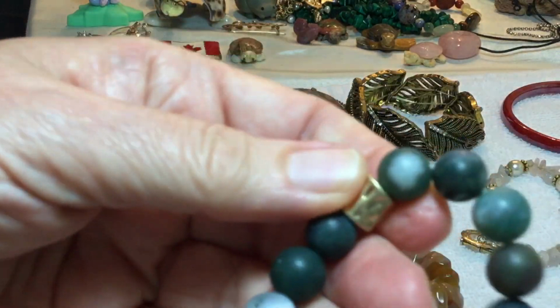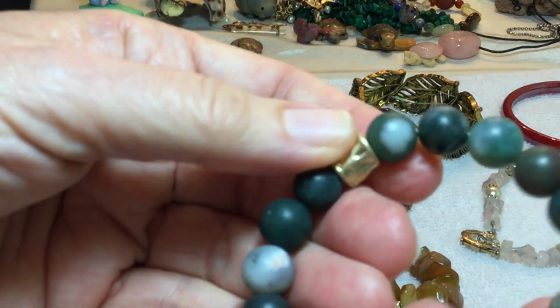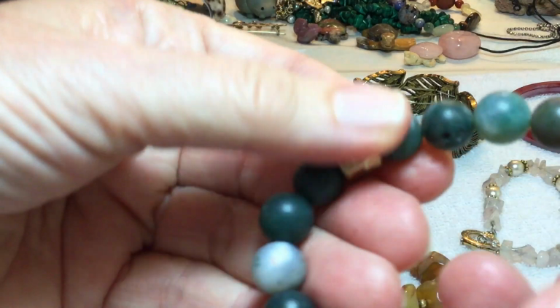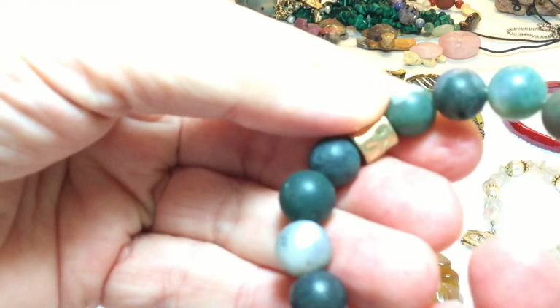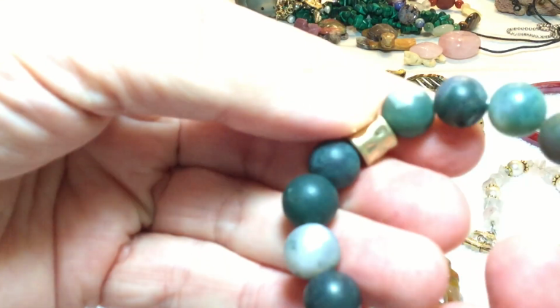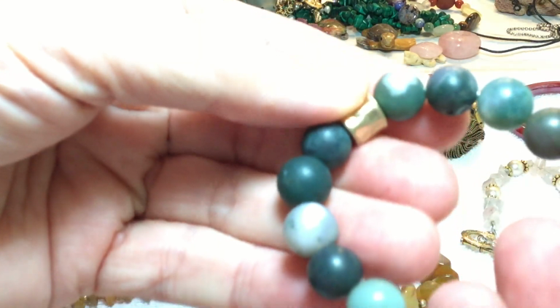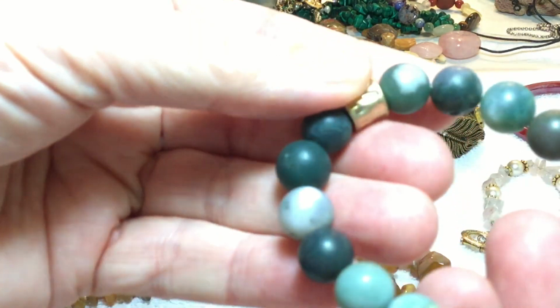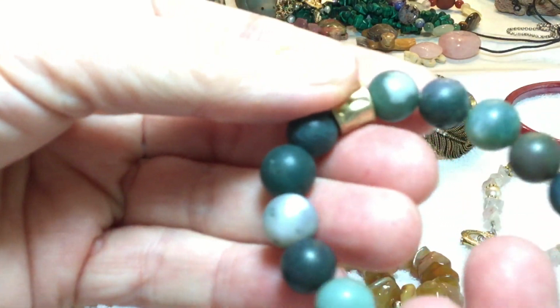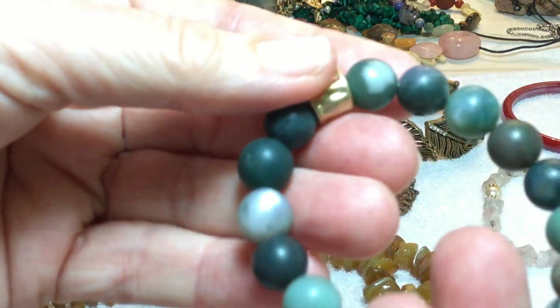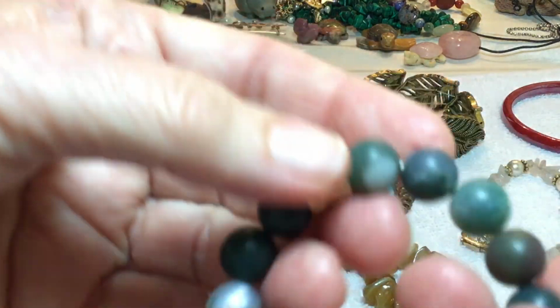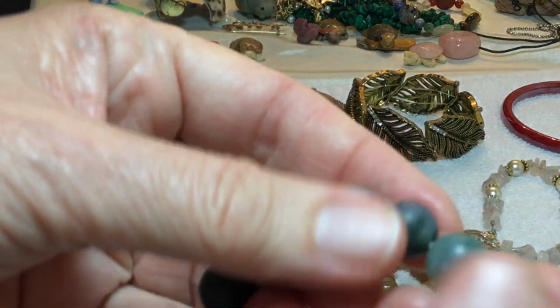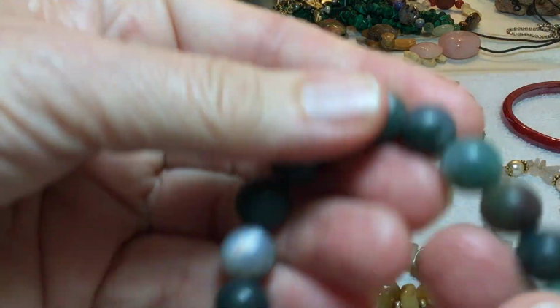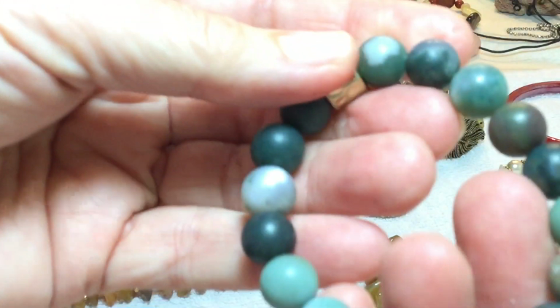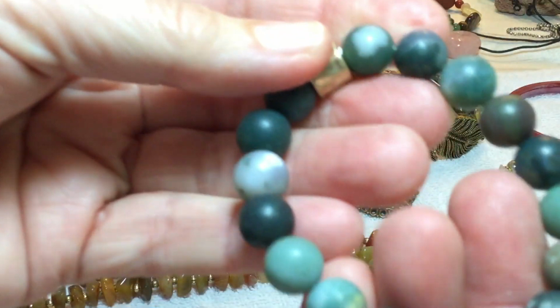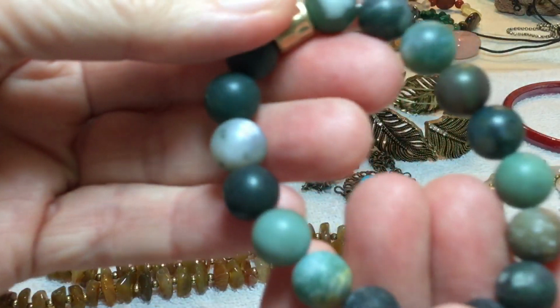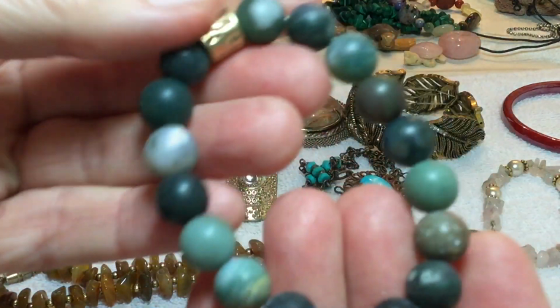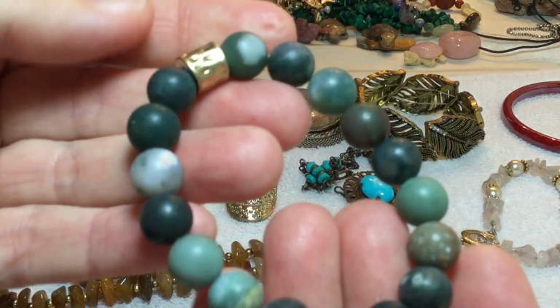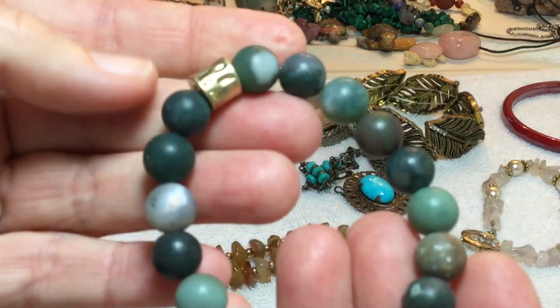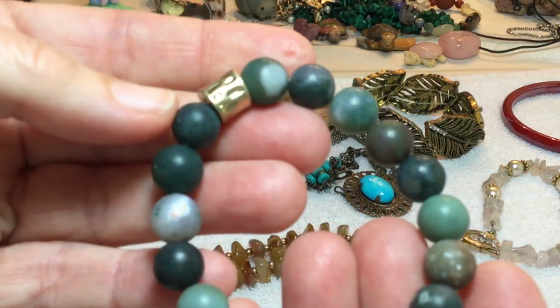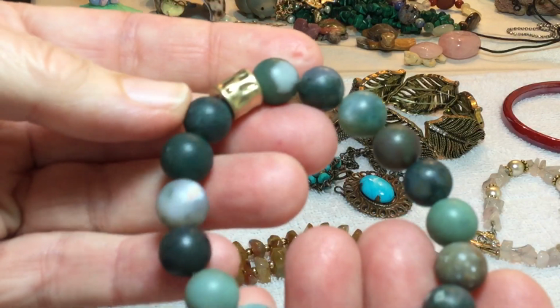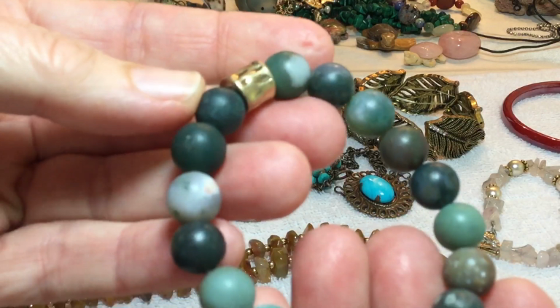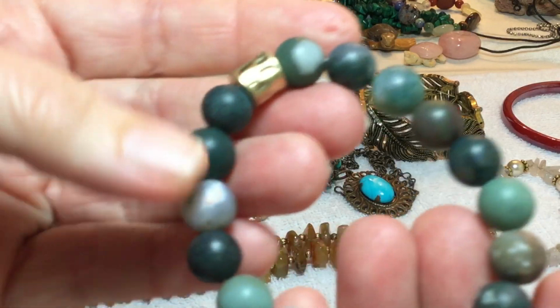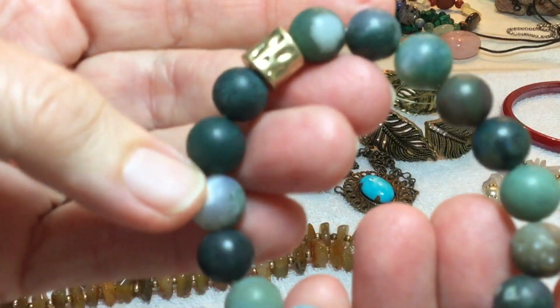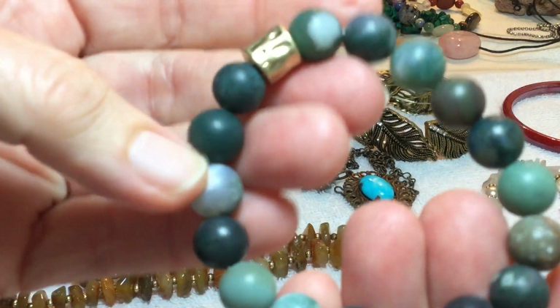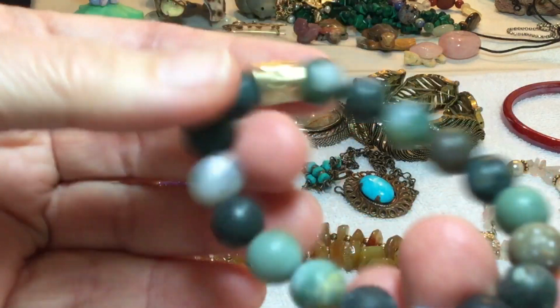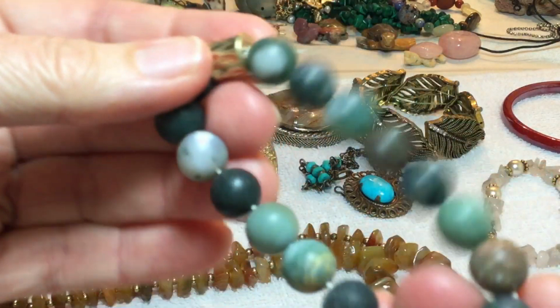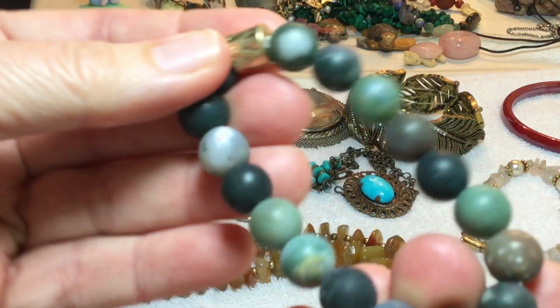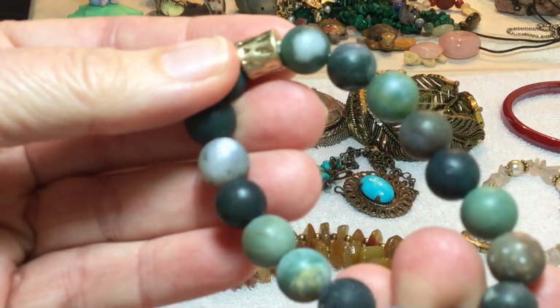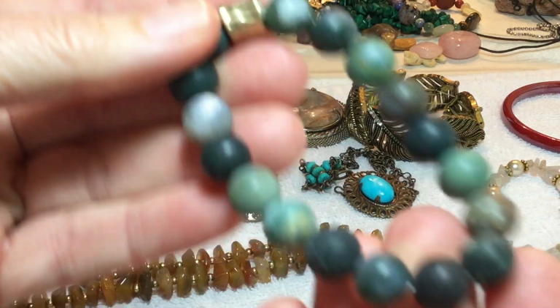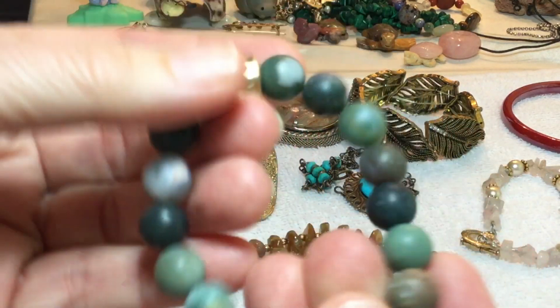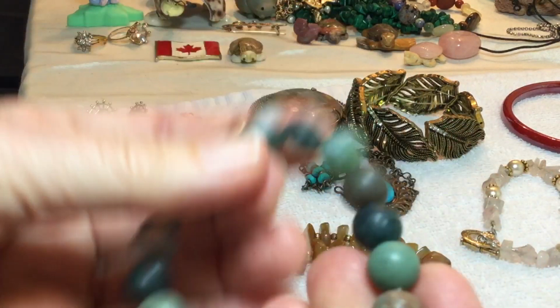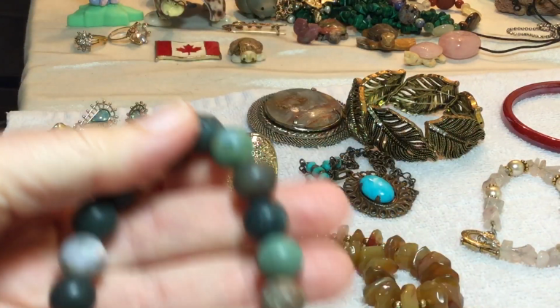This is some green stone. It's kind of more in a natural rough state, so we're going to do $3 on that one.